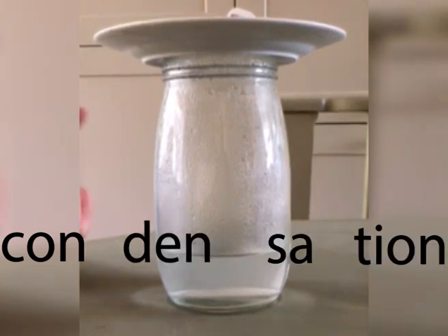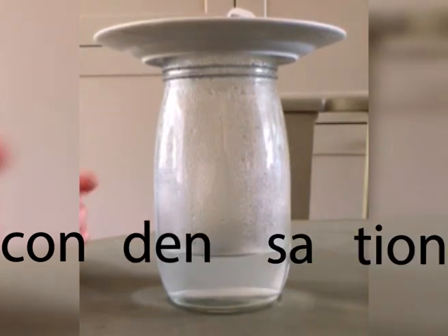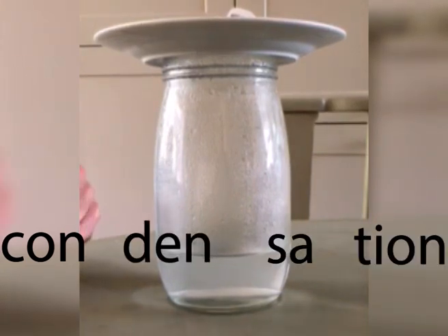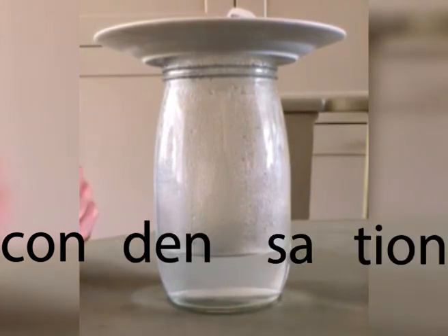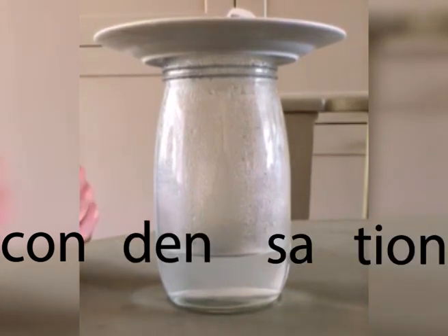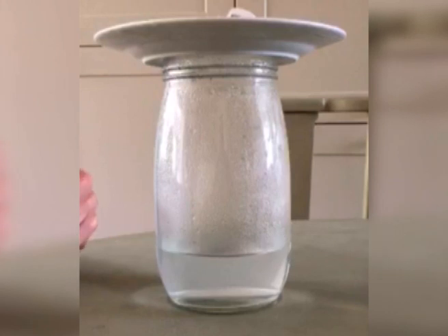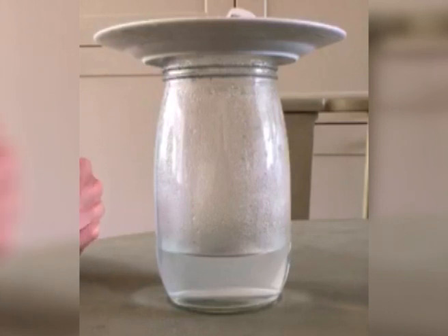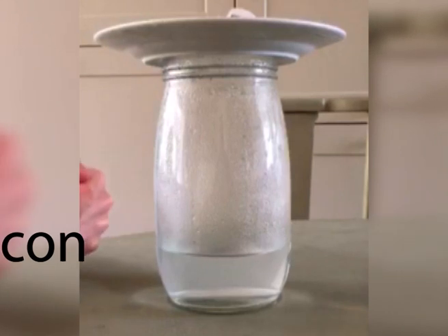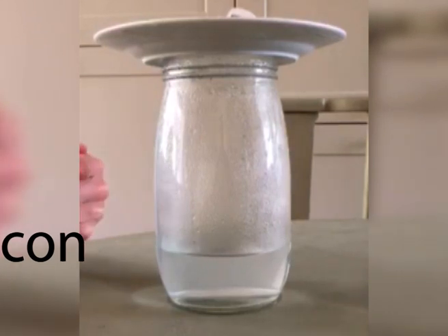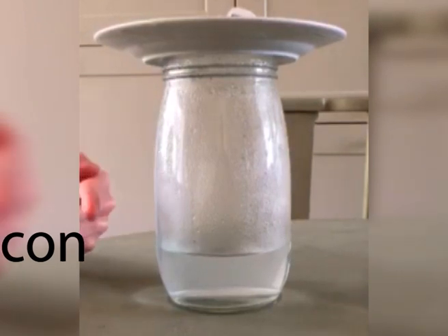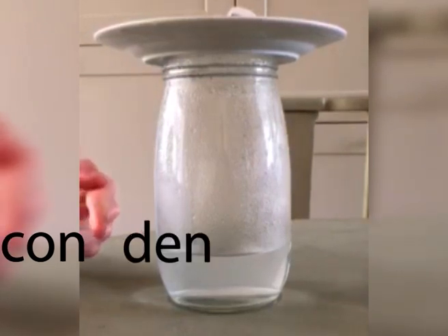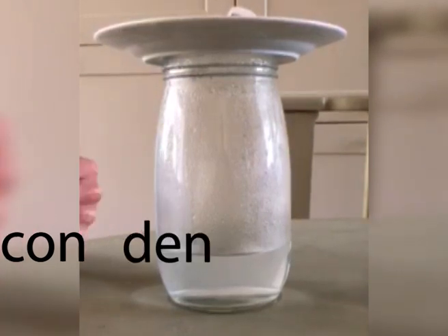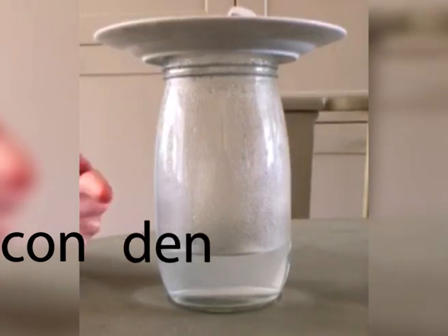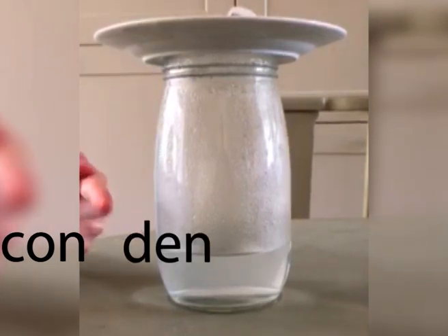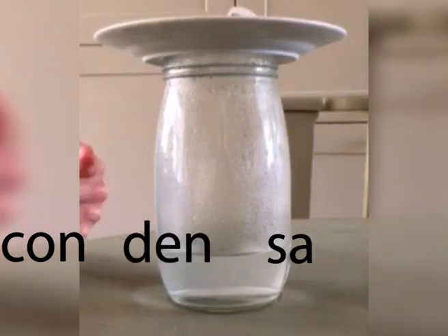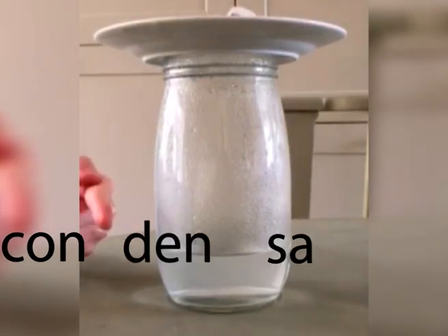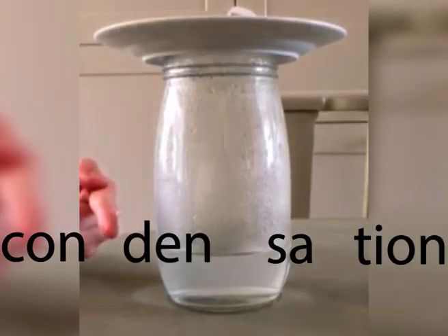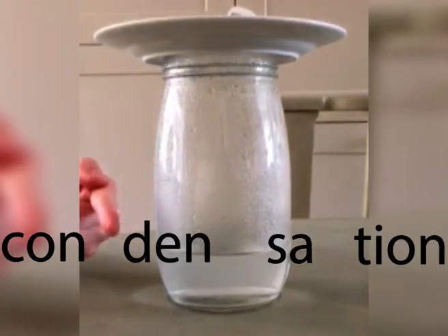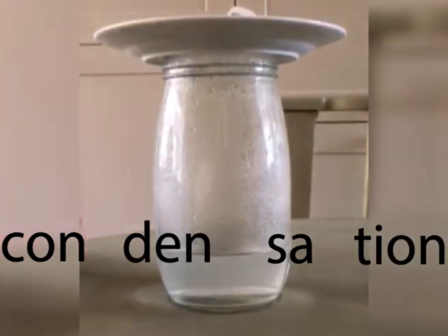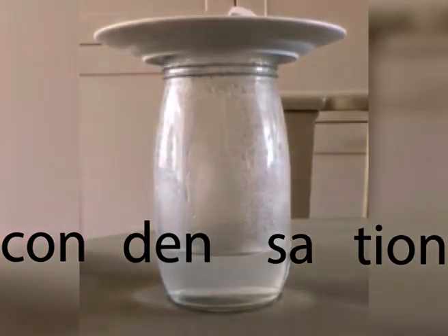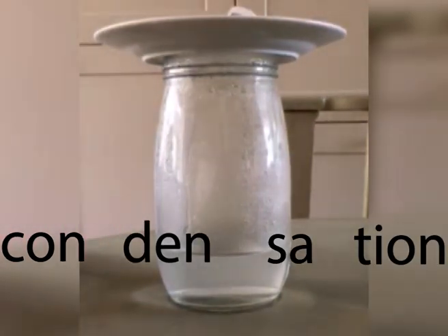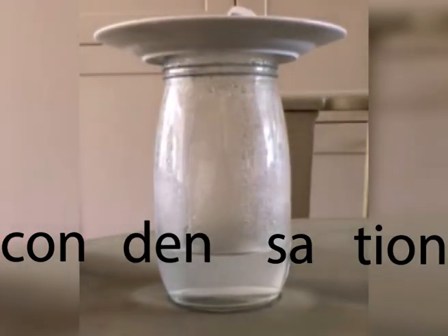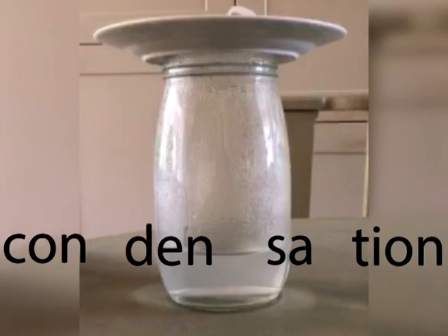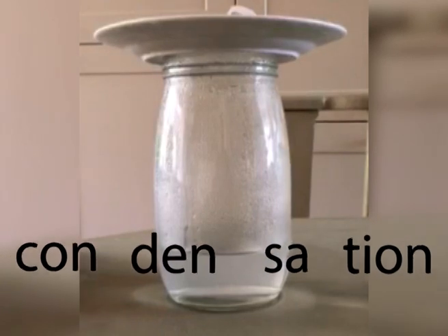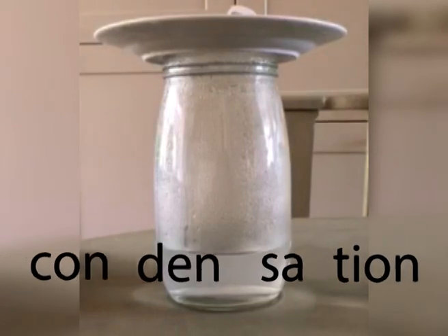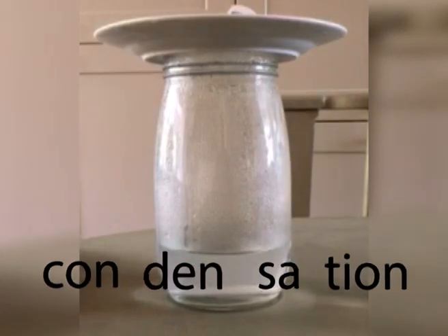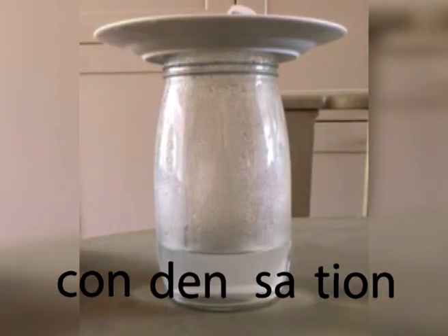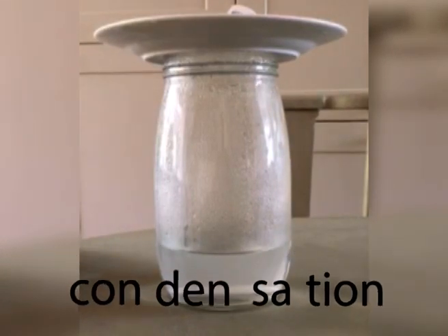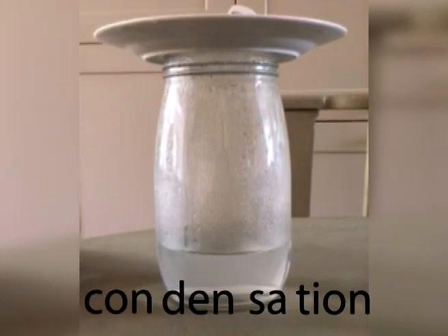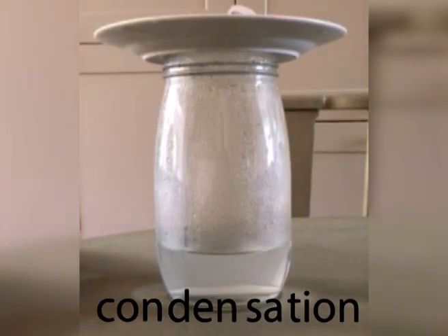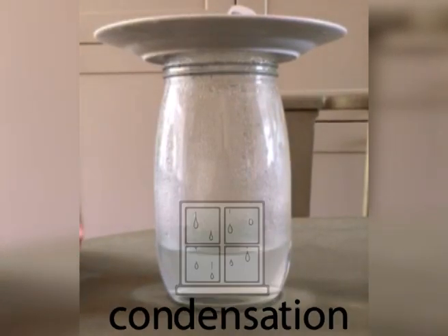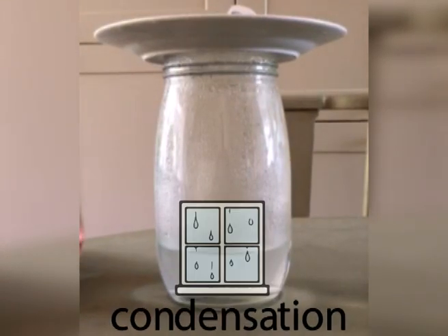It's condensation. Can you say it? Condensation. The word is condensation.